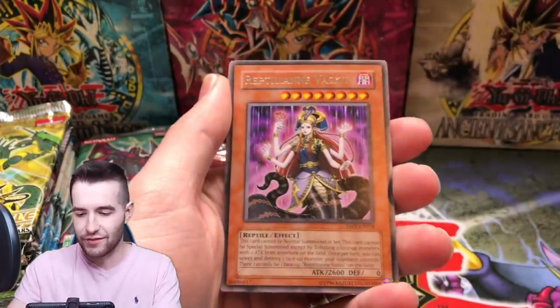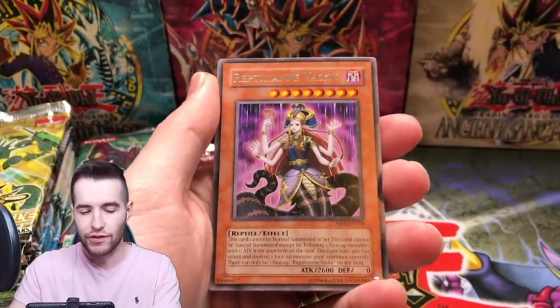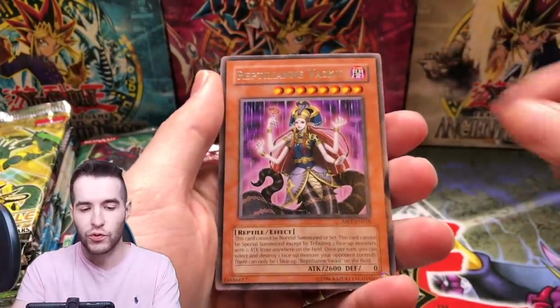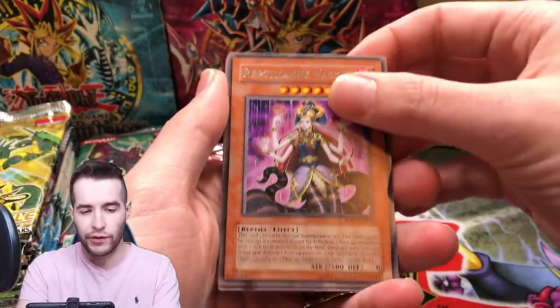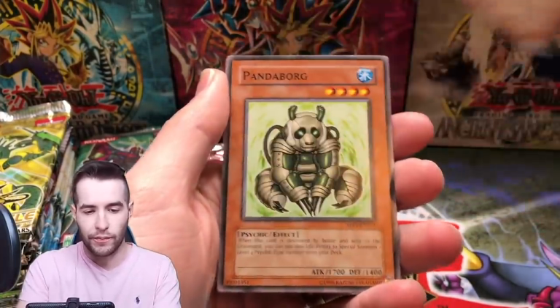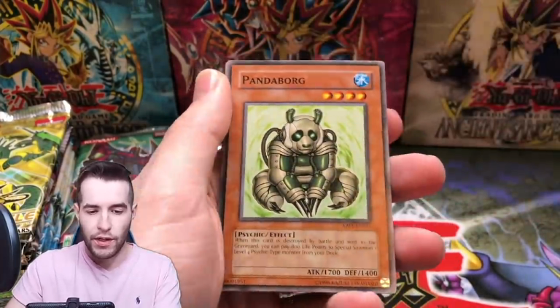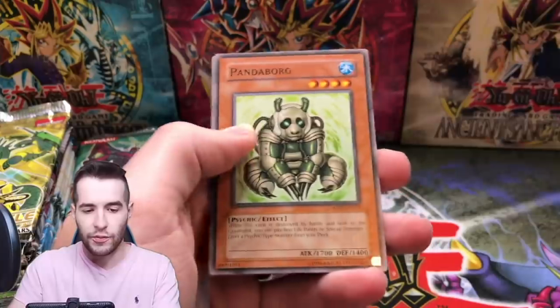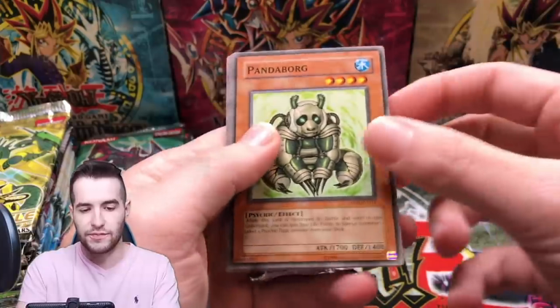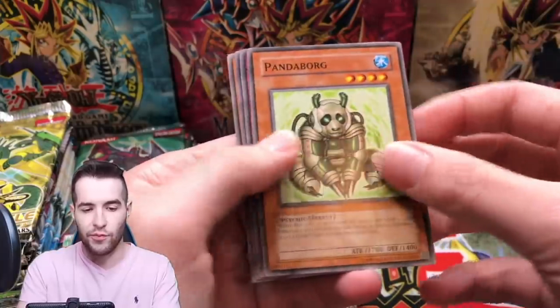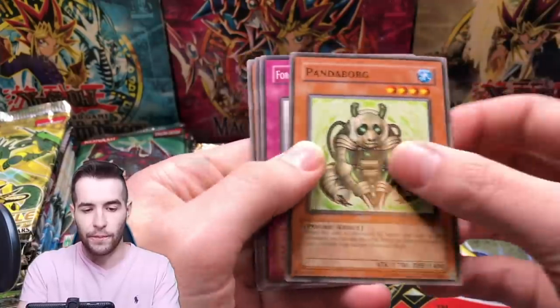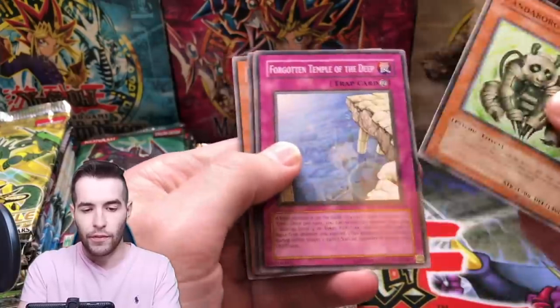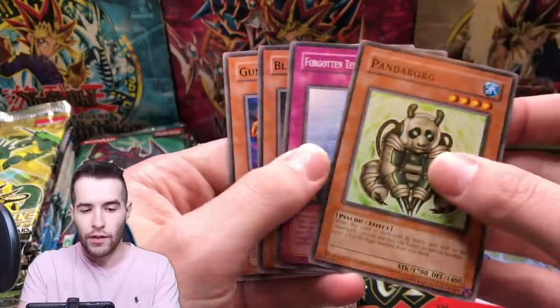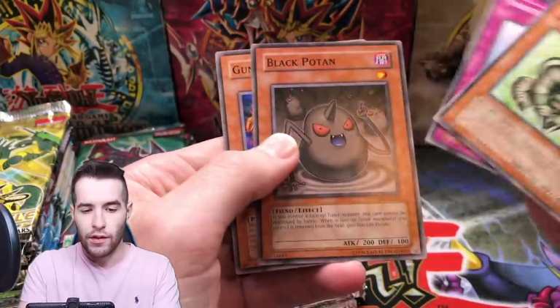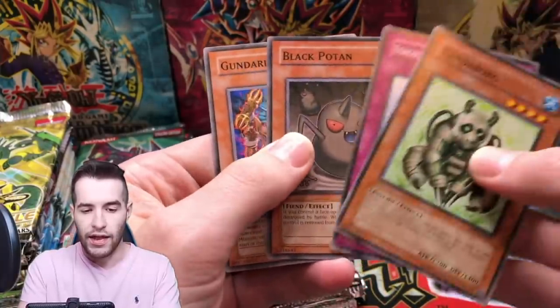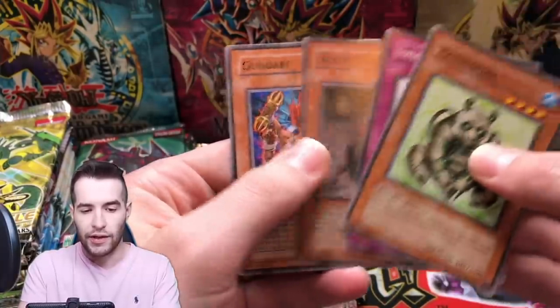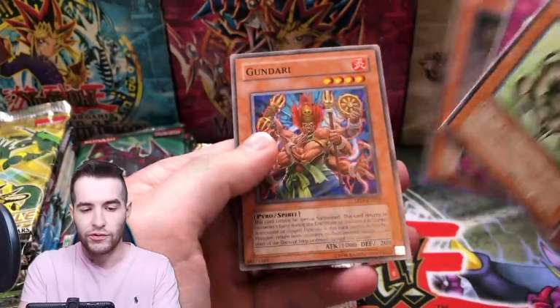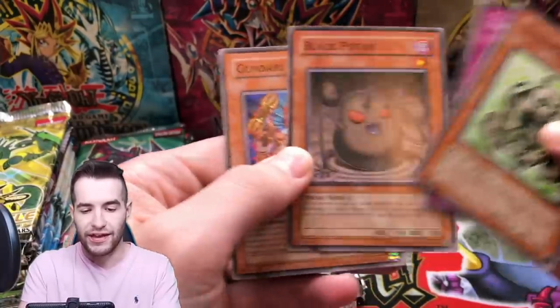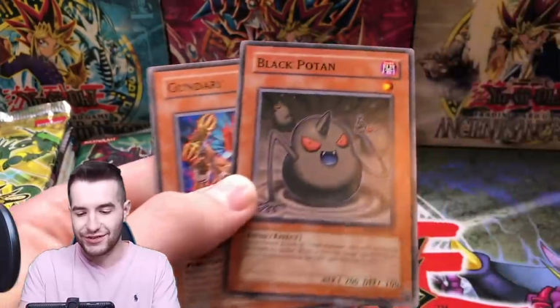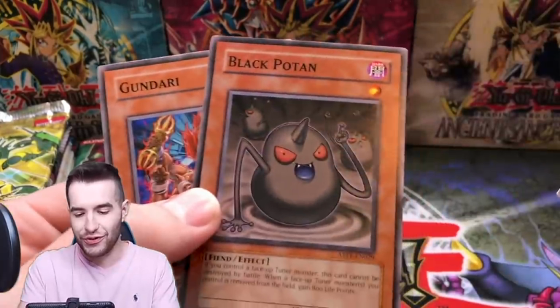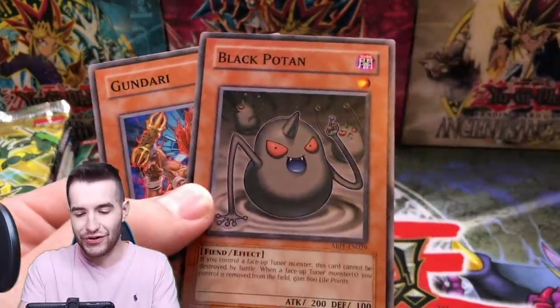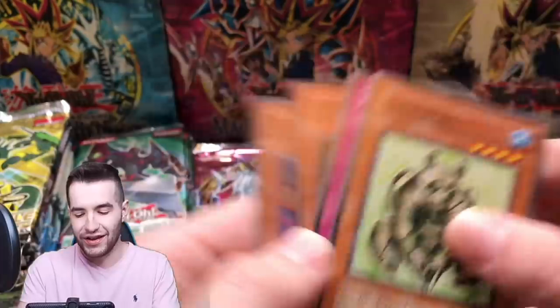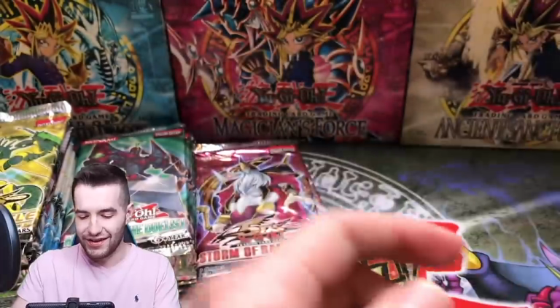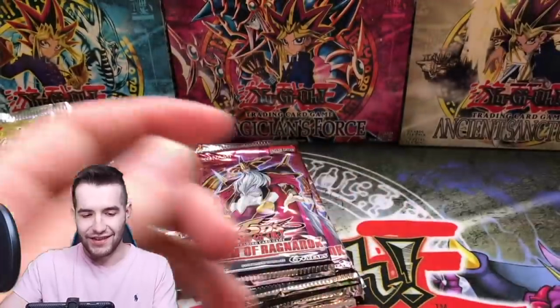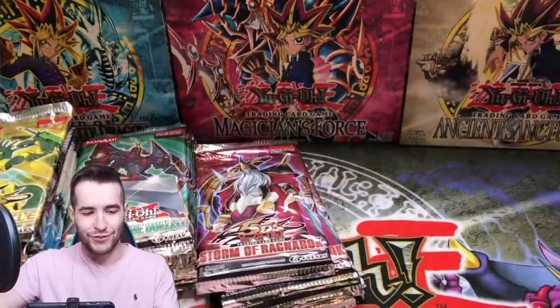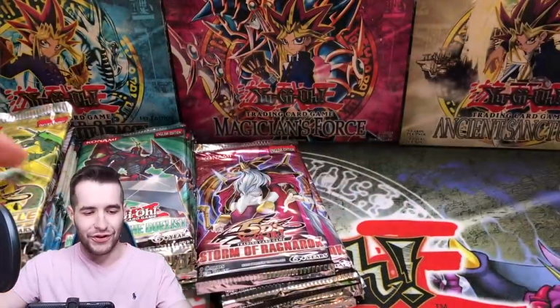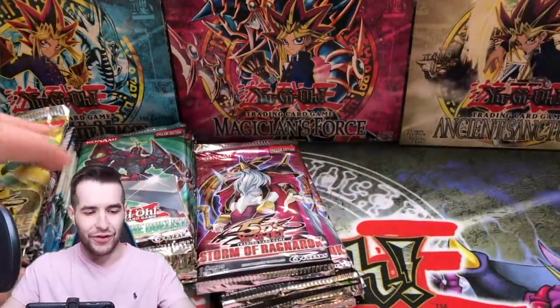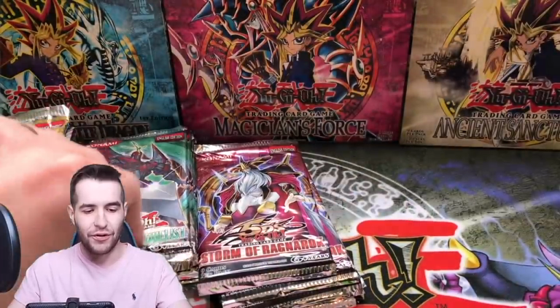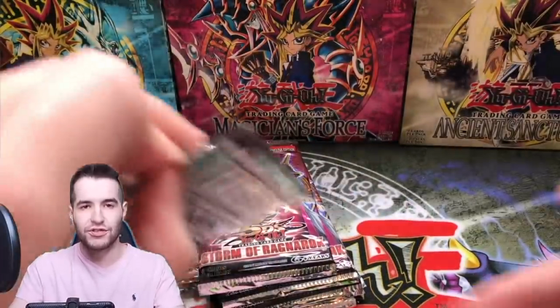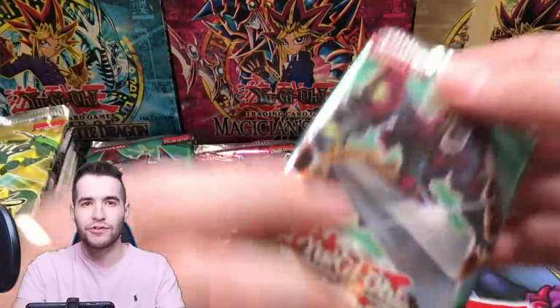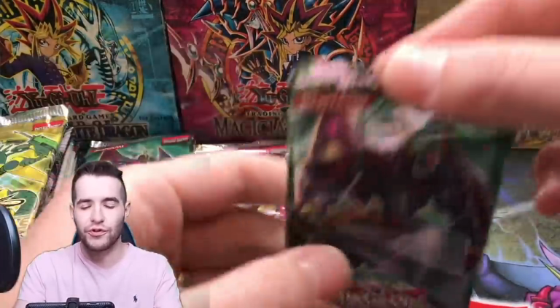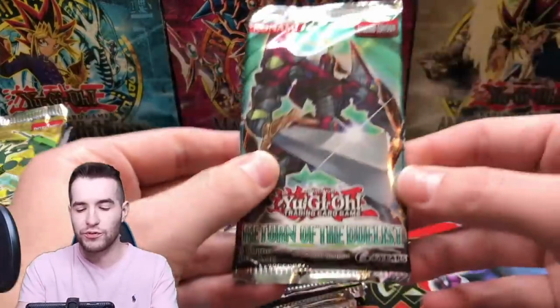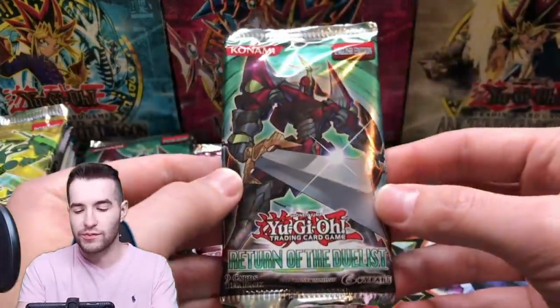Pot of Benevolence is like close to a one dollar card, a little bit less. Panda Board and Black Pot — that's such a weird looking card. Okay let's try Returning the Duelist; we've had some pretty good luck with this since we did pull the ghost rare out of here, you guys can check that out in the live stream.